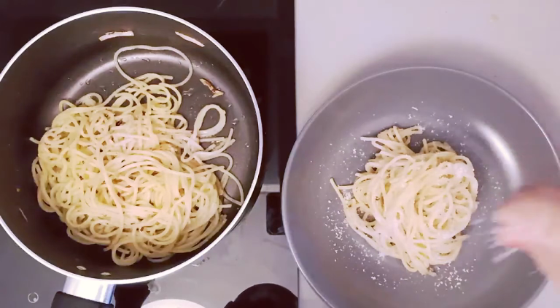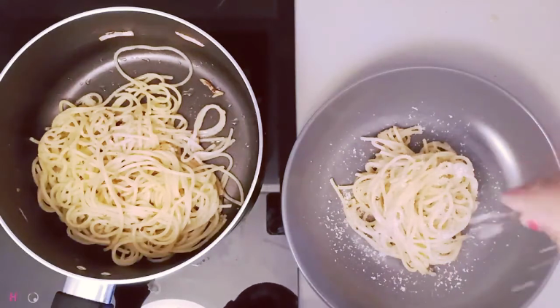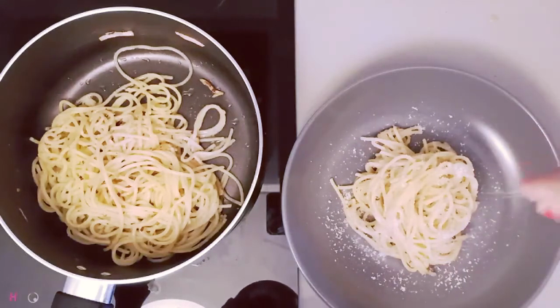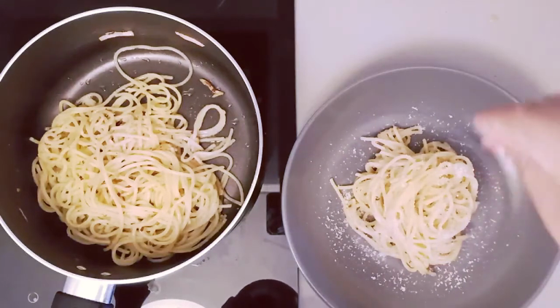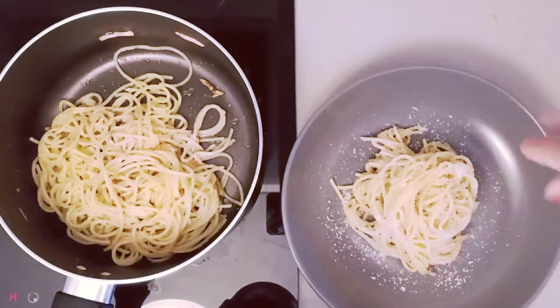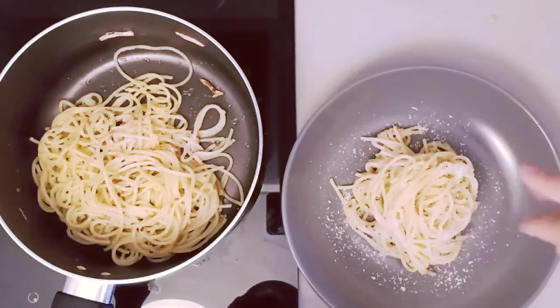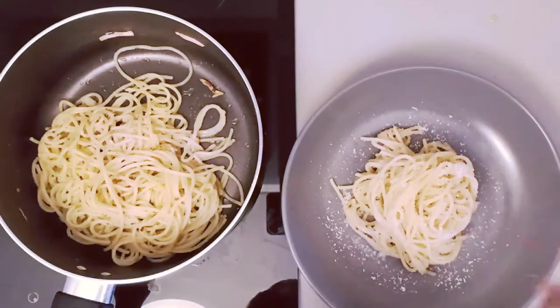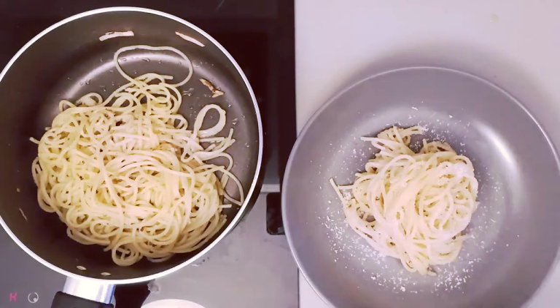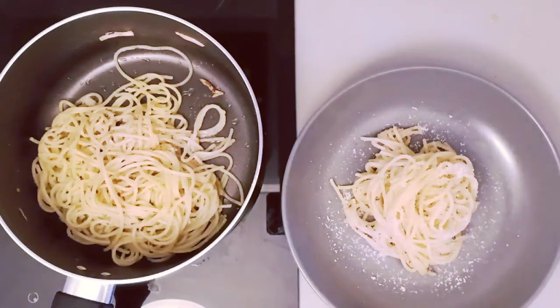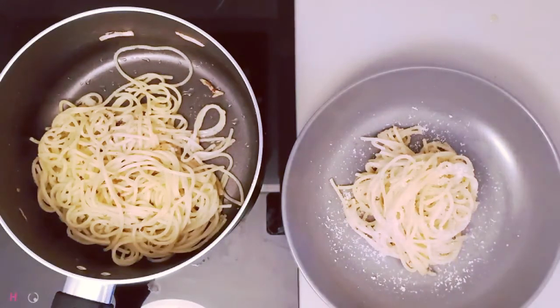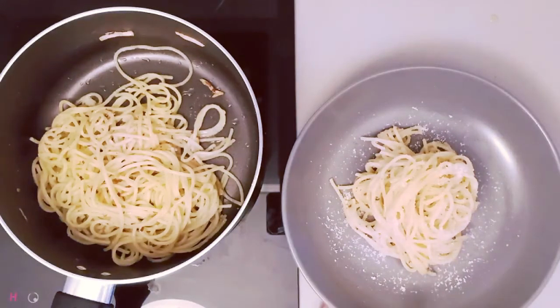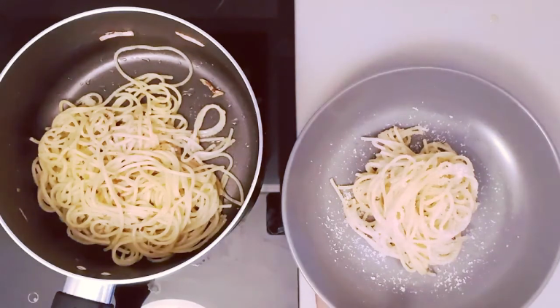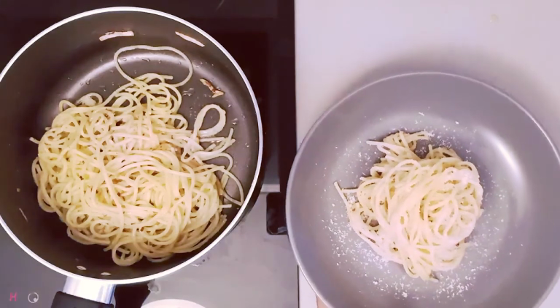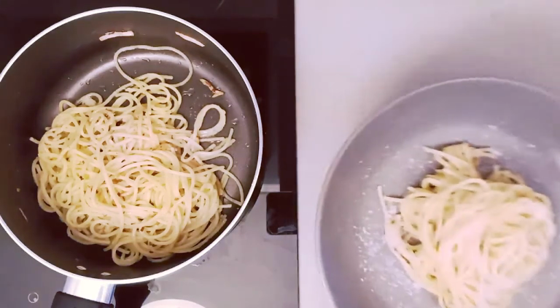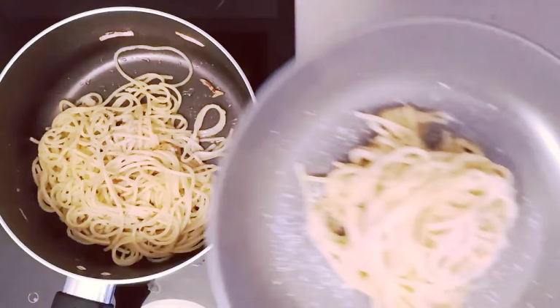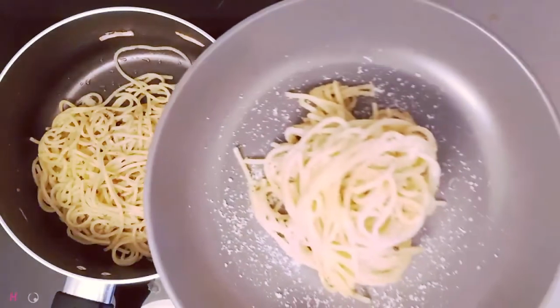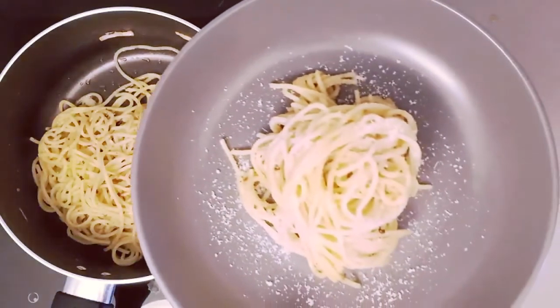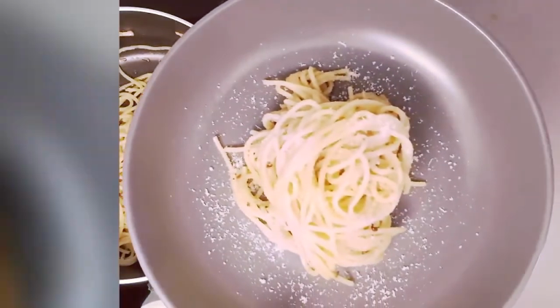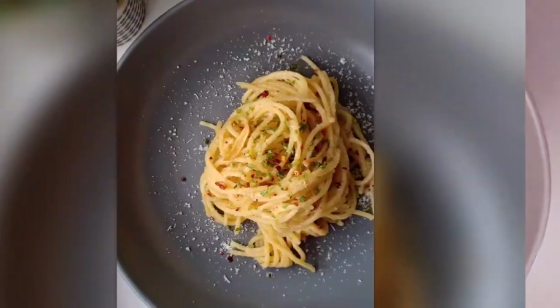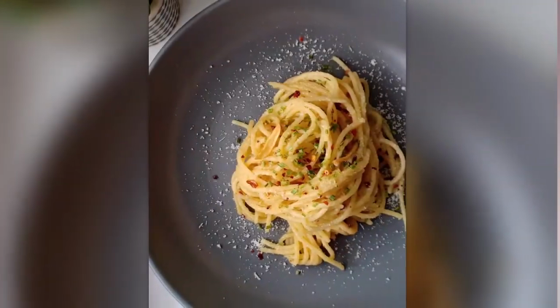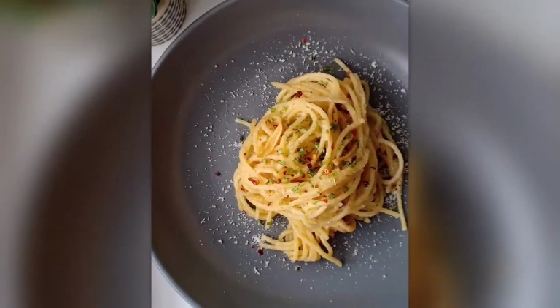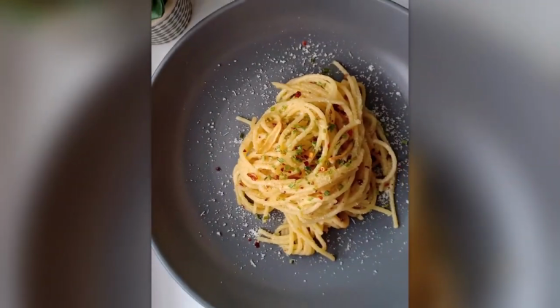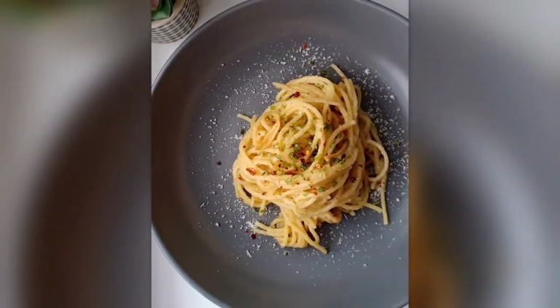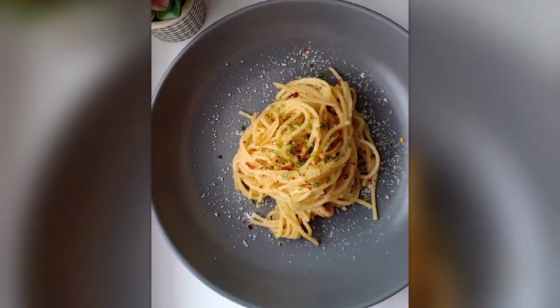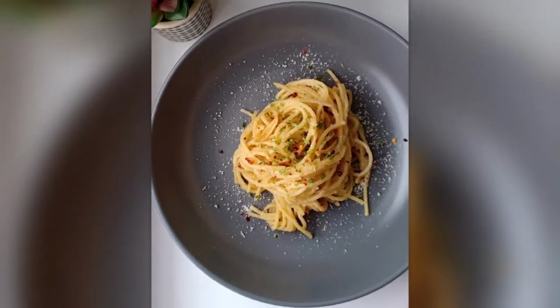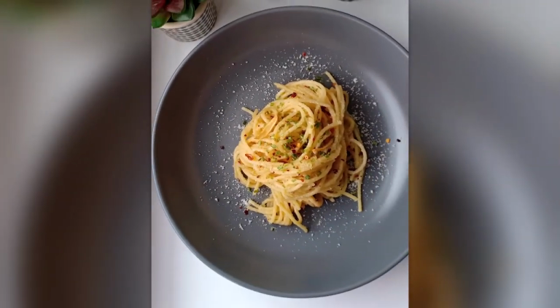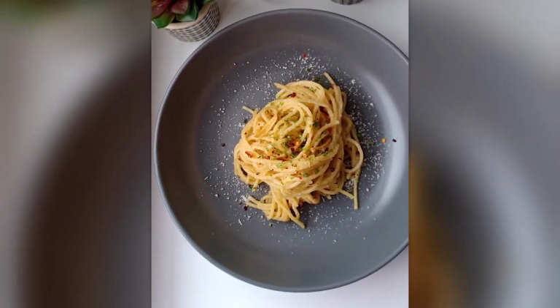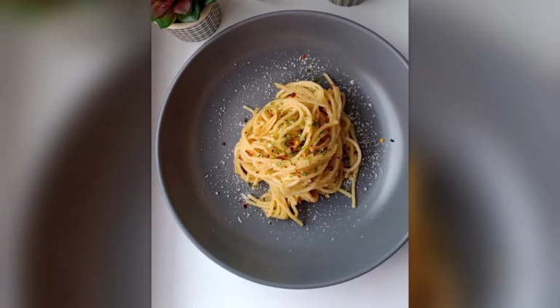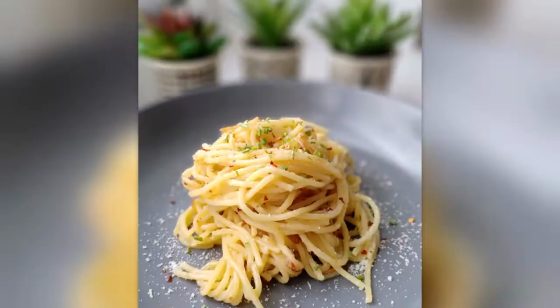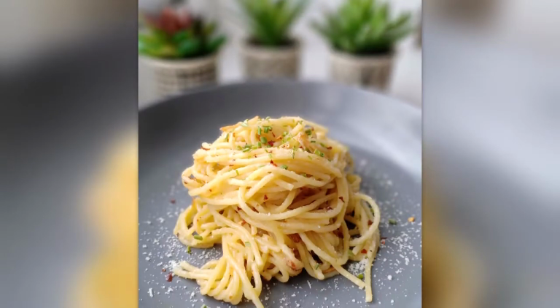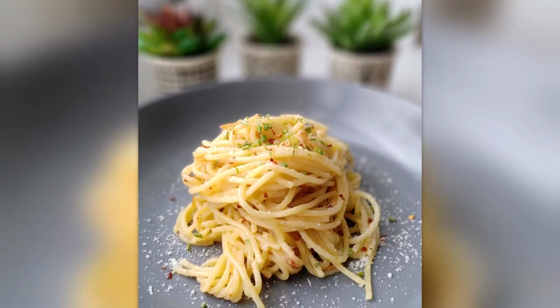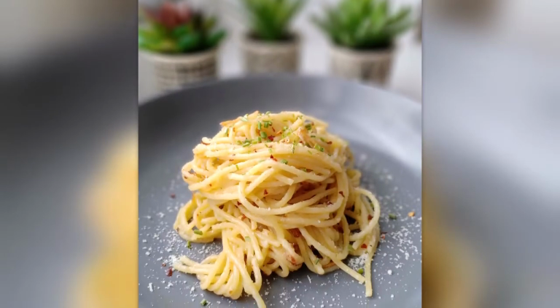So for more such amazing one pot dishes, please subscribe, do like my videos, comment below, and stay tuned. Thank you, see you all guys.